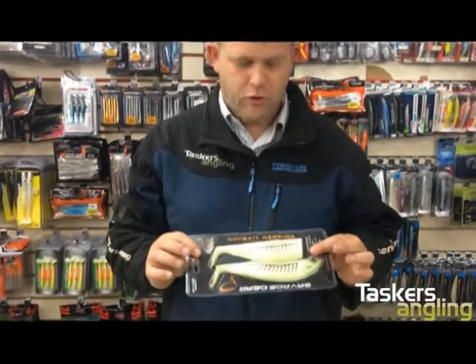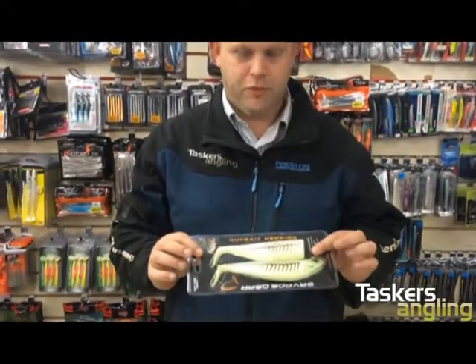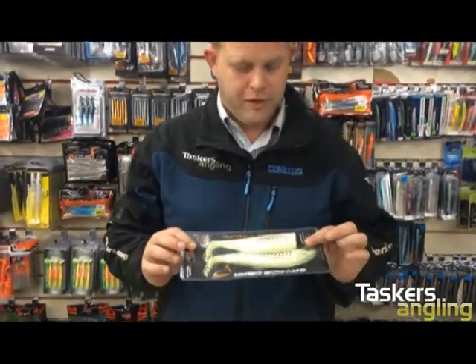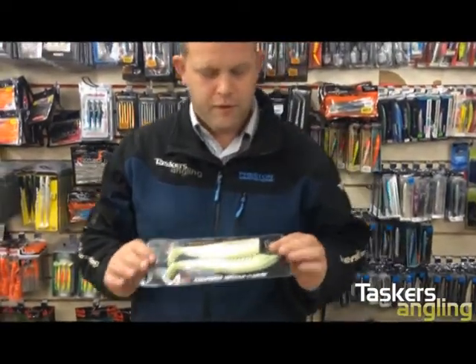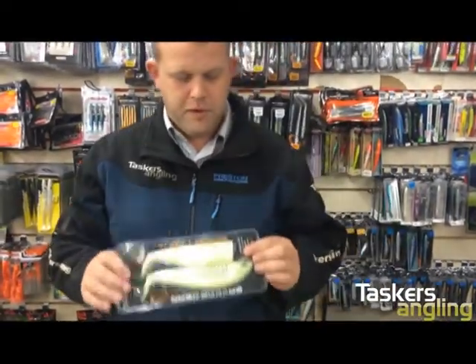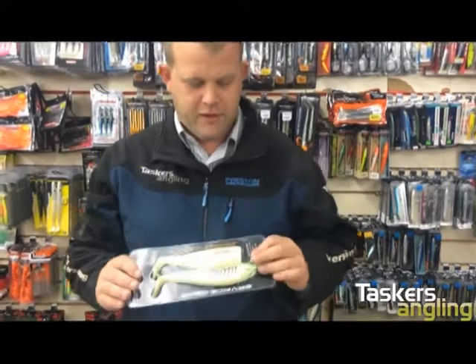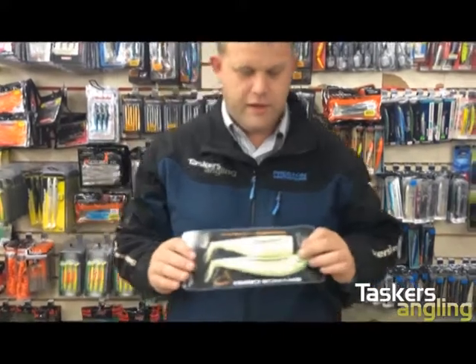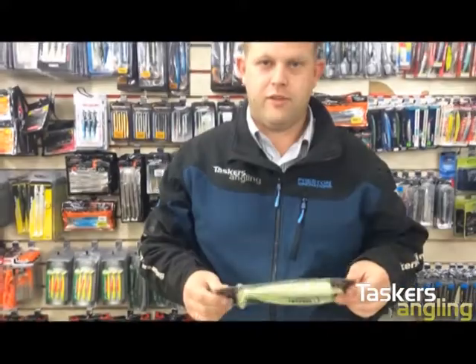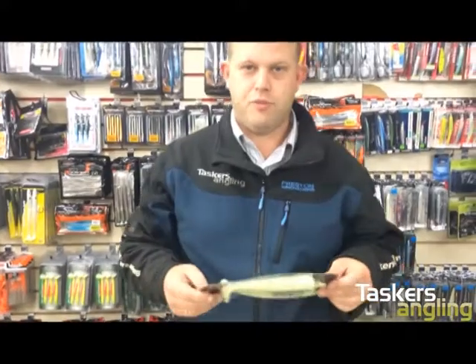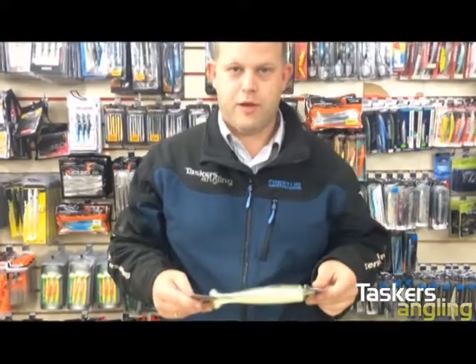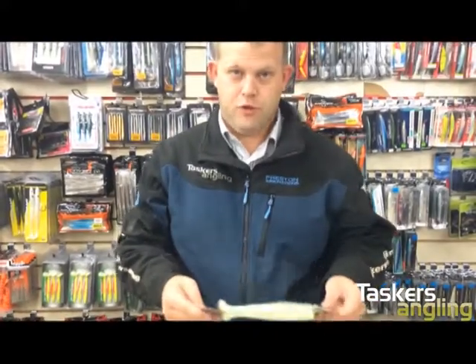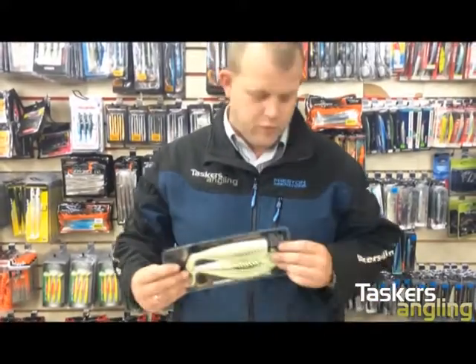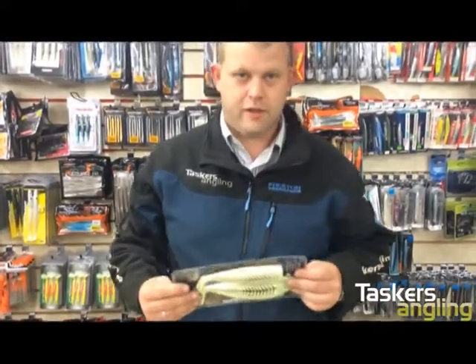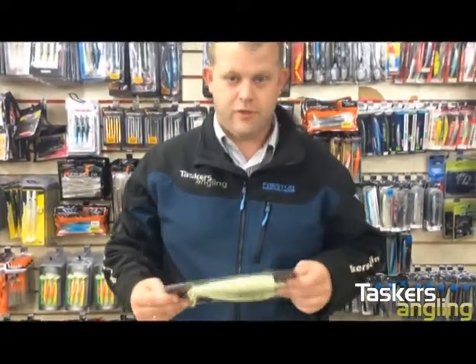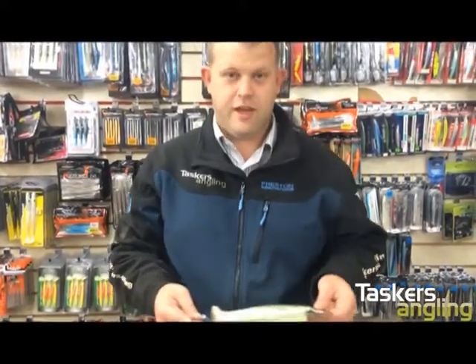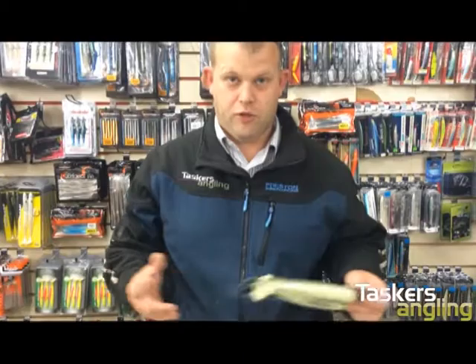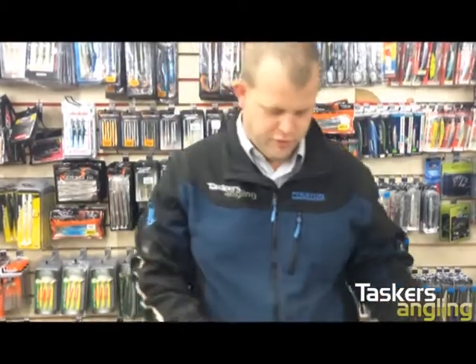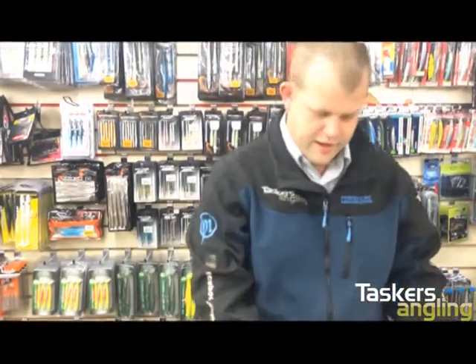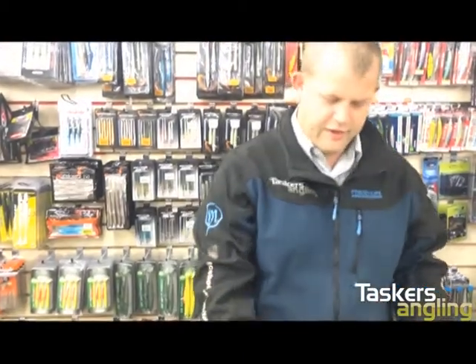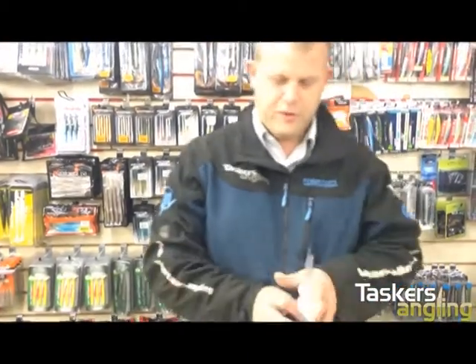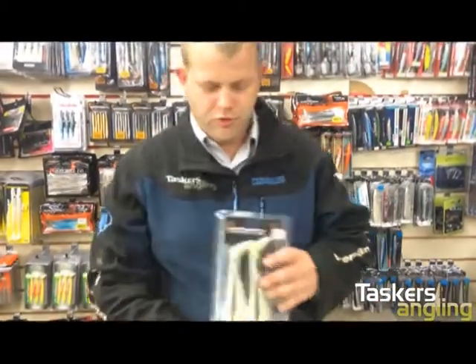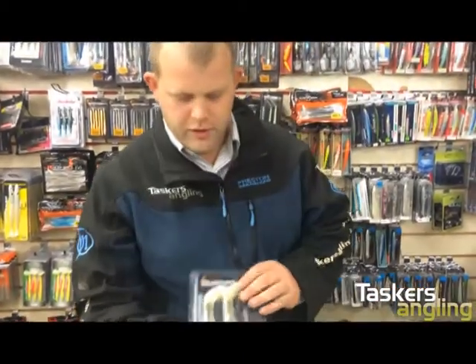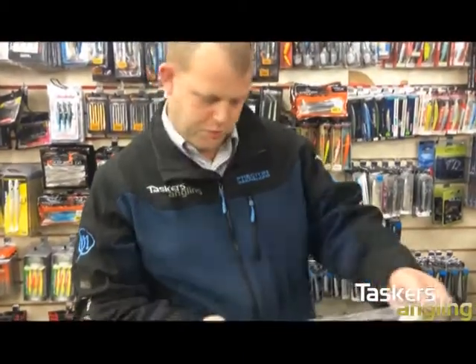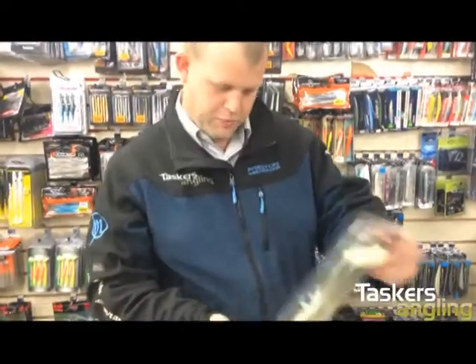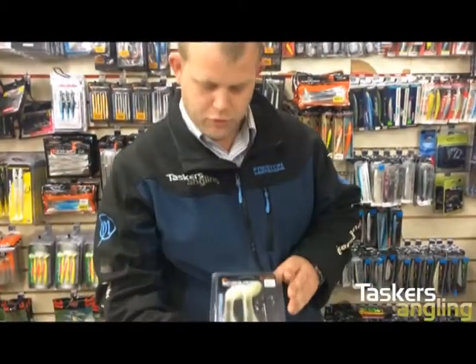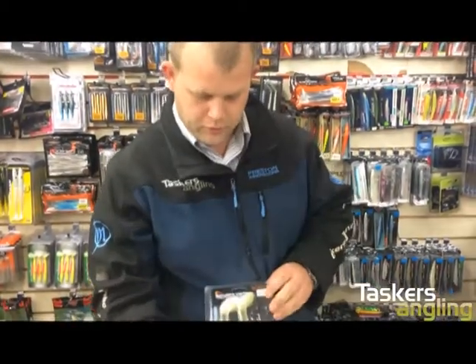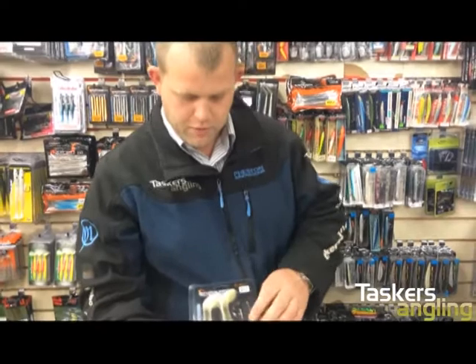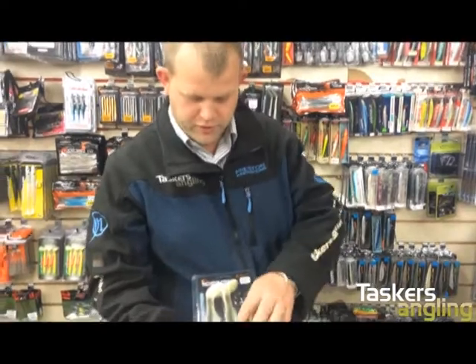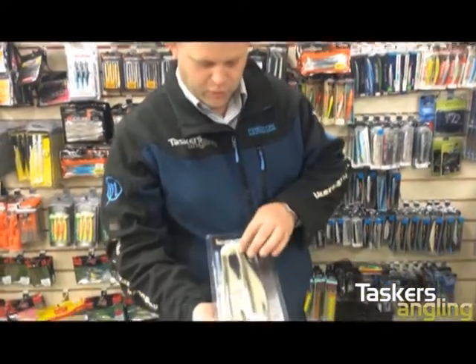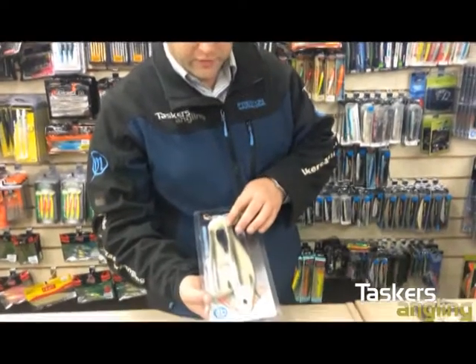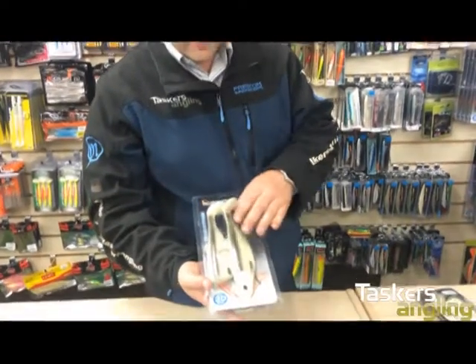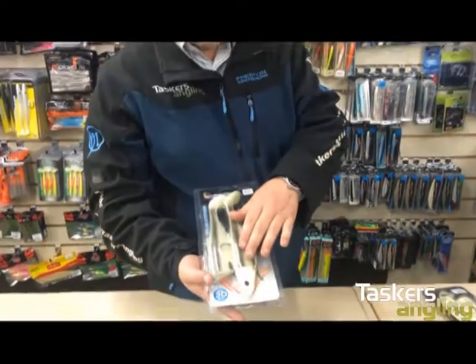Basically, Savage Gear, as they do, have brought out a new one which is essentially the same but on steroids. For example, that's the new one — they've upped the price by two pounds, but as you can see there's a lot more detail in it and a much better feel.